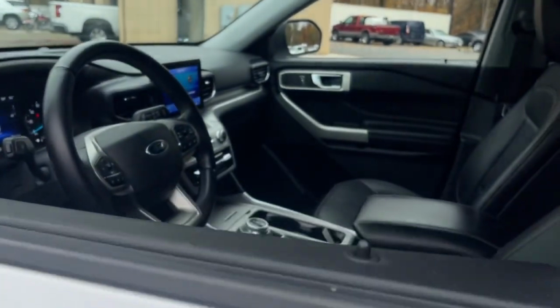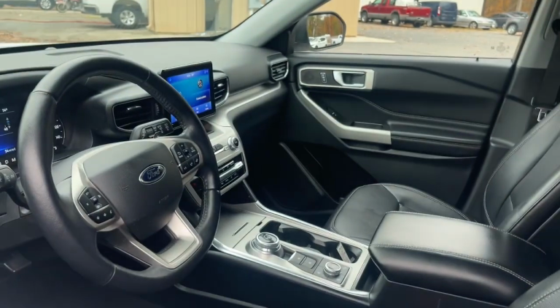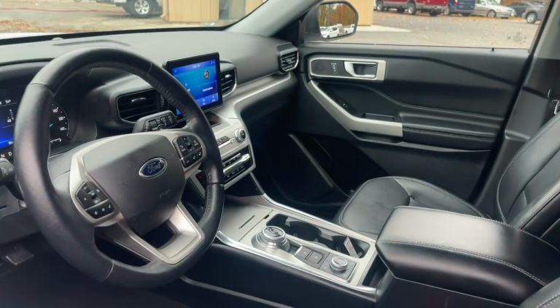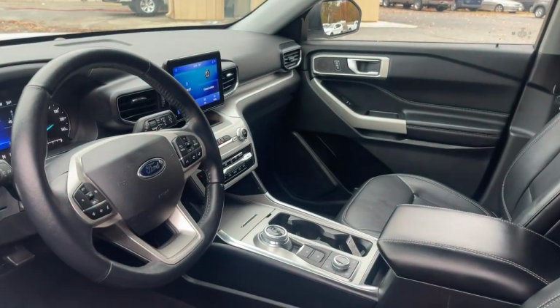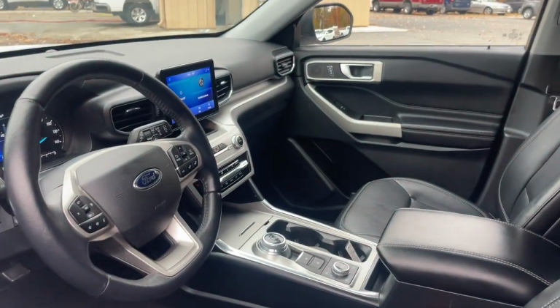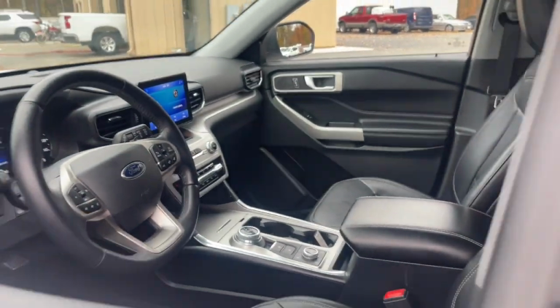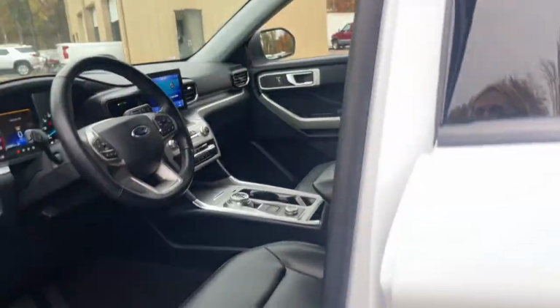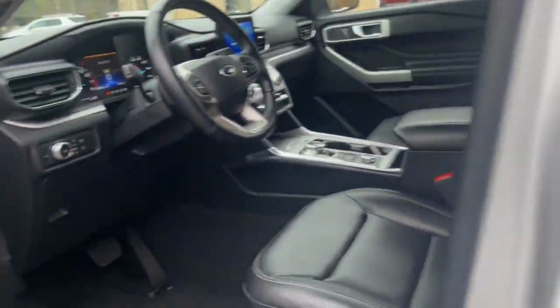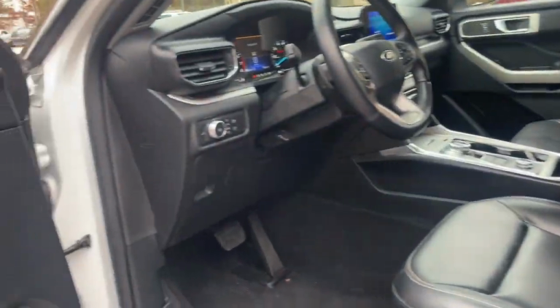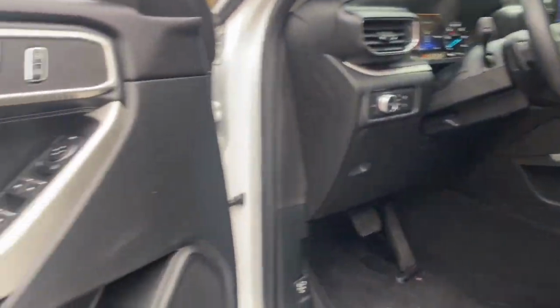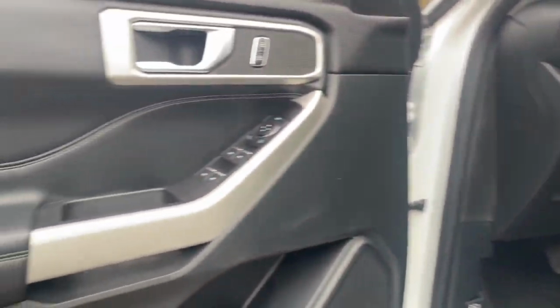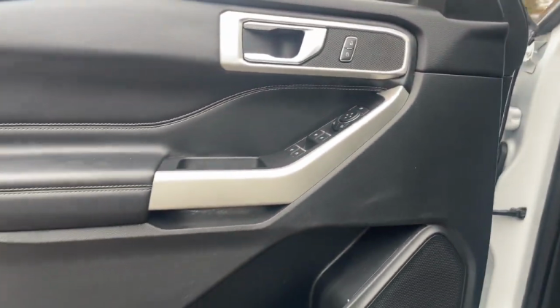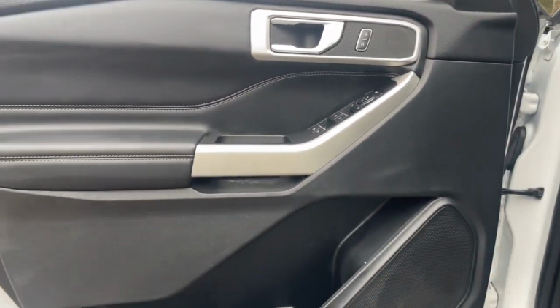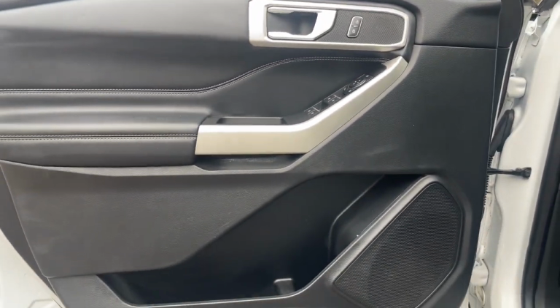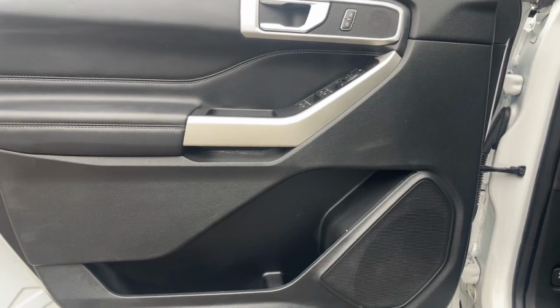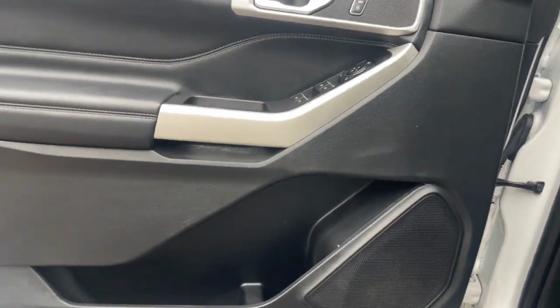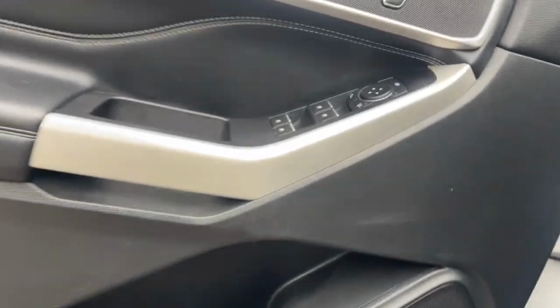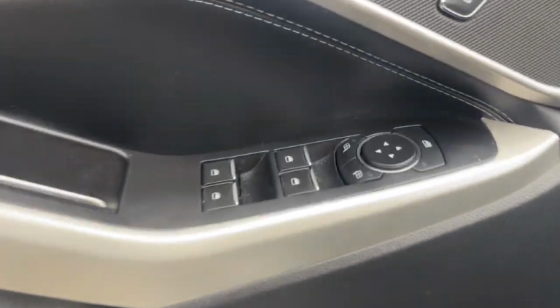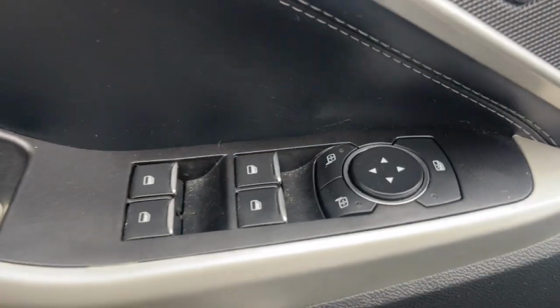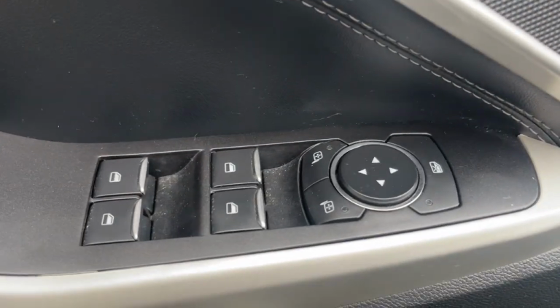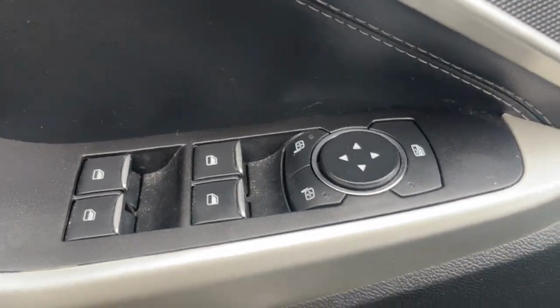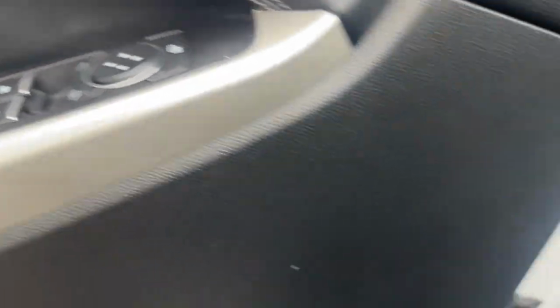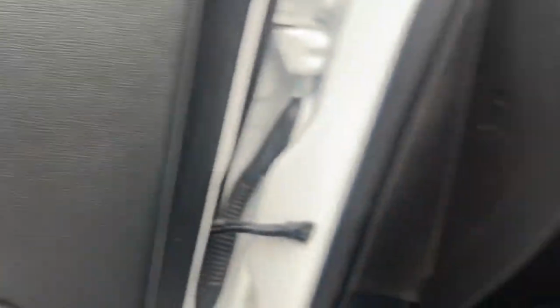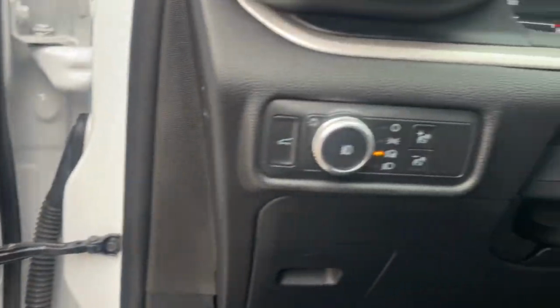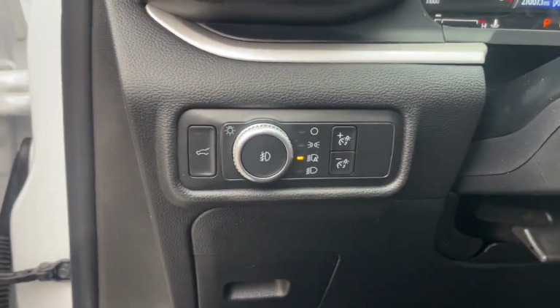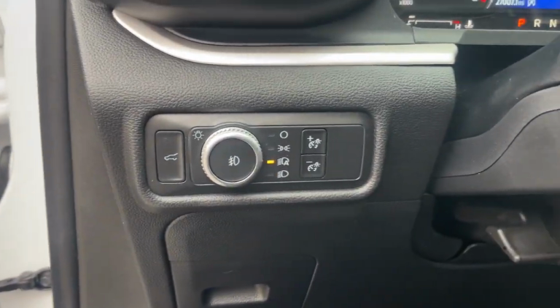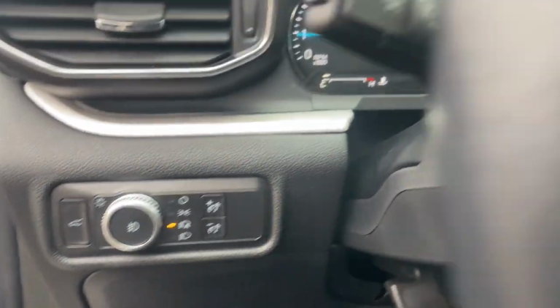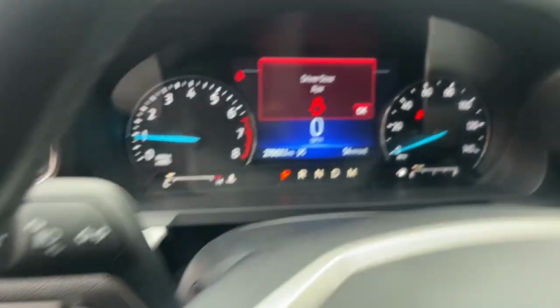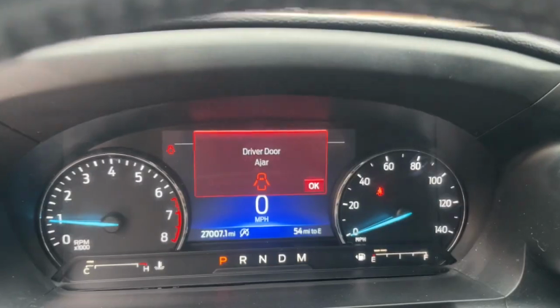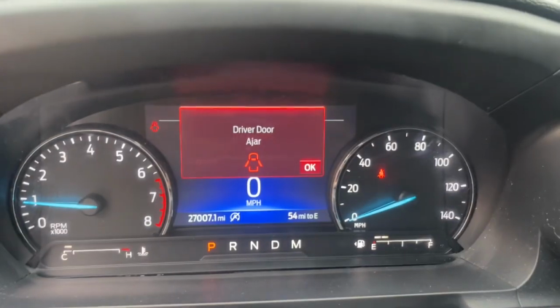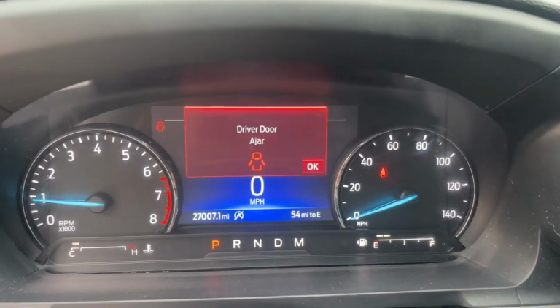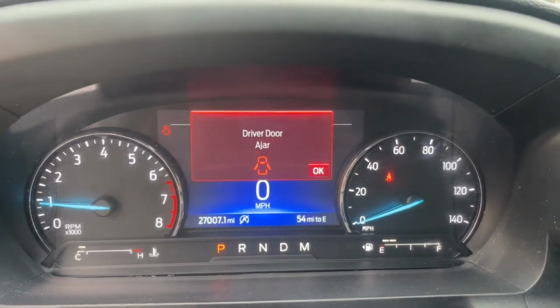This handsome midsize SUV offers a solid, comfortable ride and options that let you customize capabilities such as towing and intelligent all-wheel drive. The following are some of this vehicle's highlighted options: